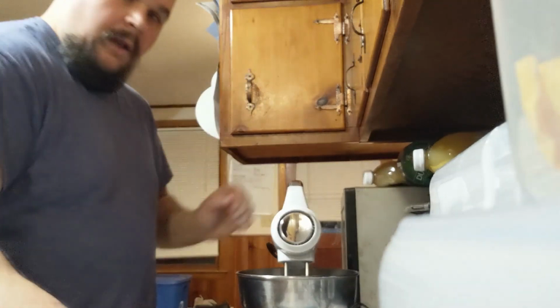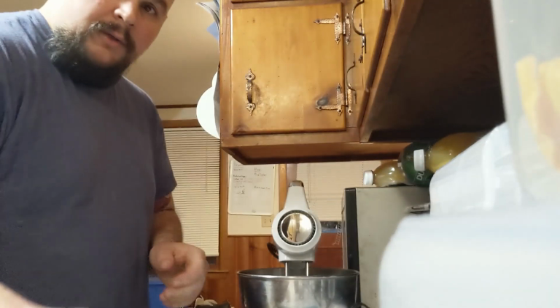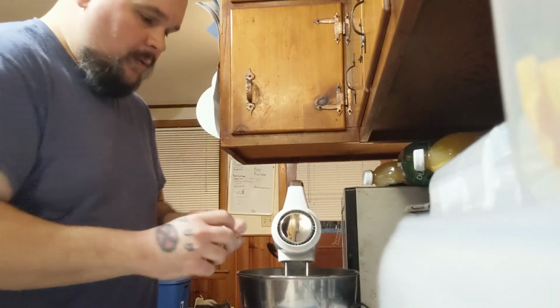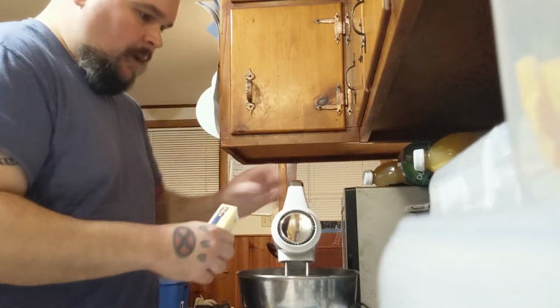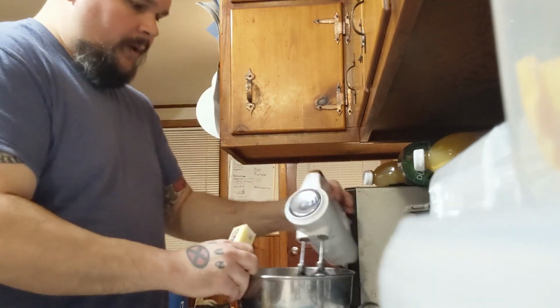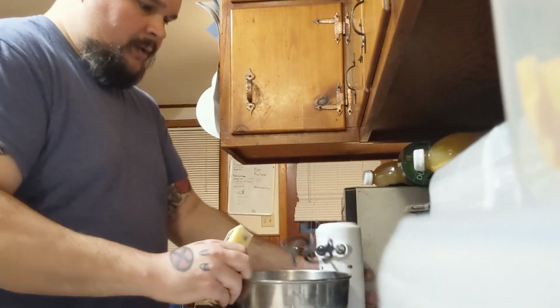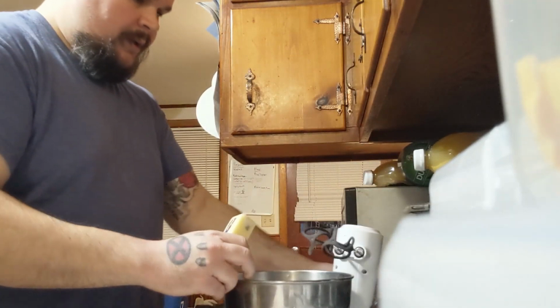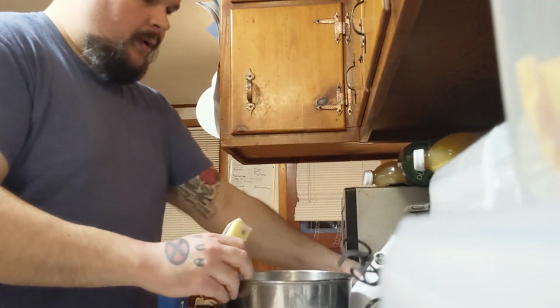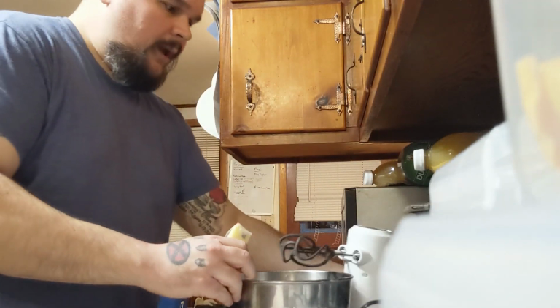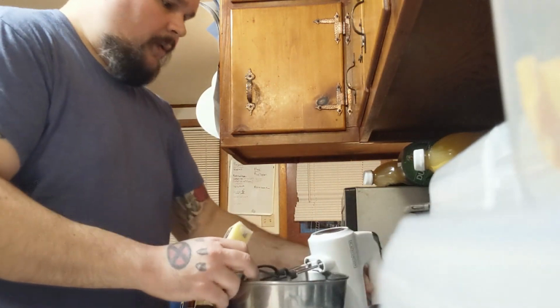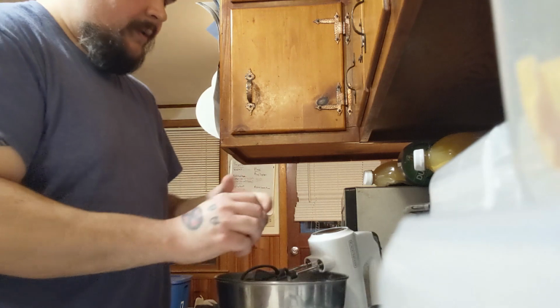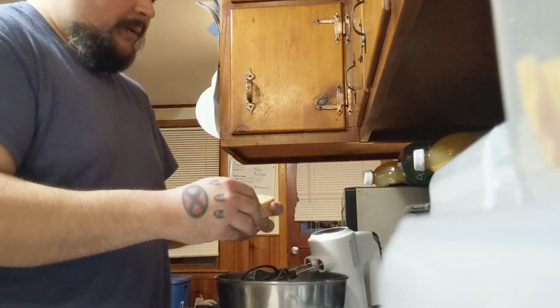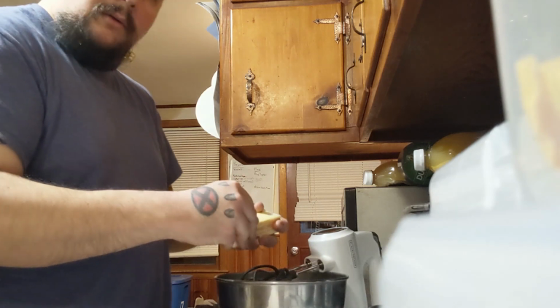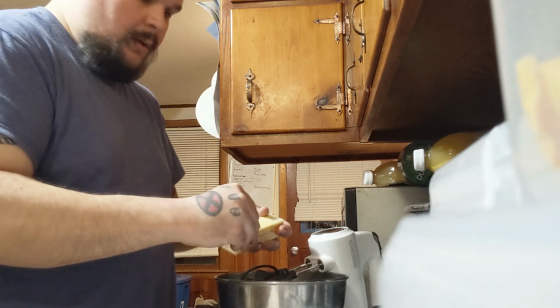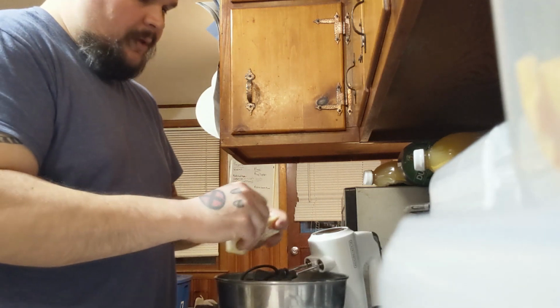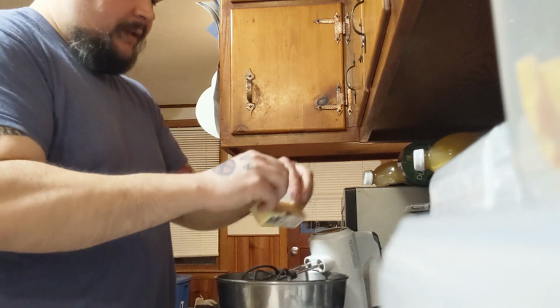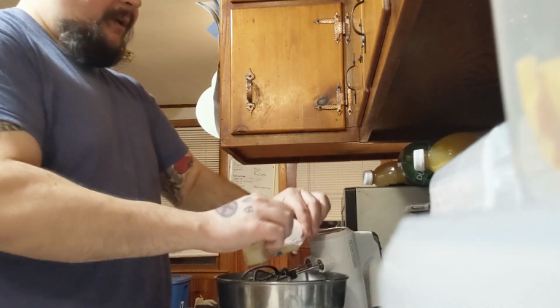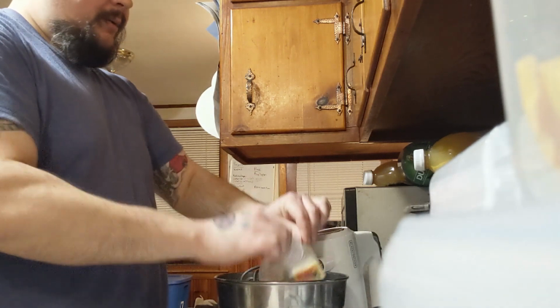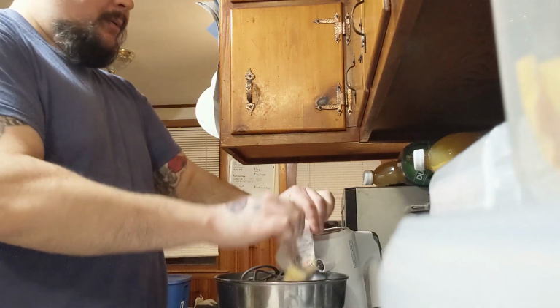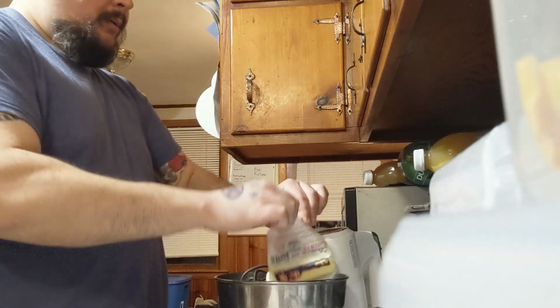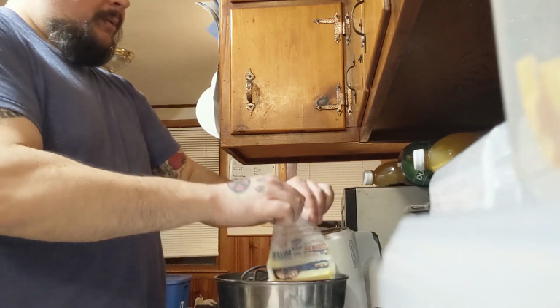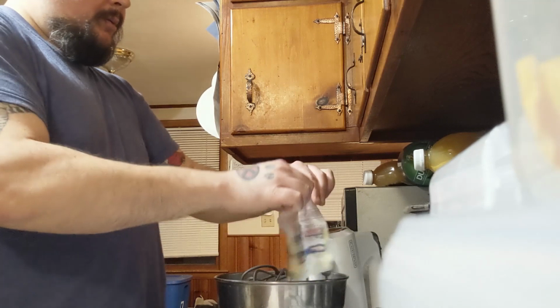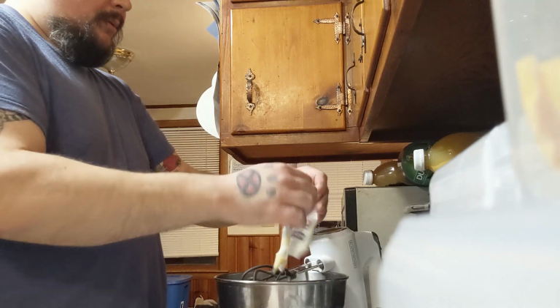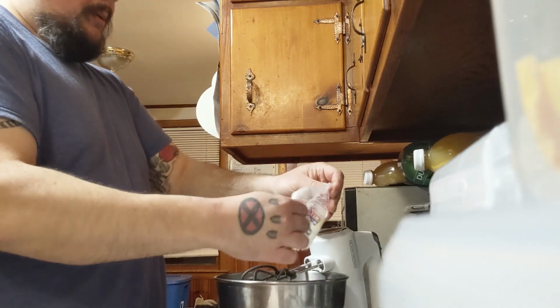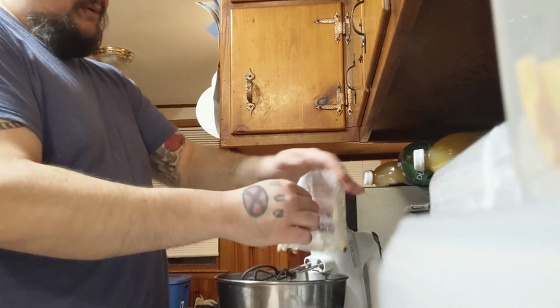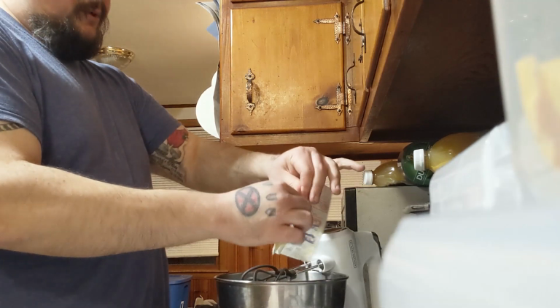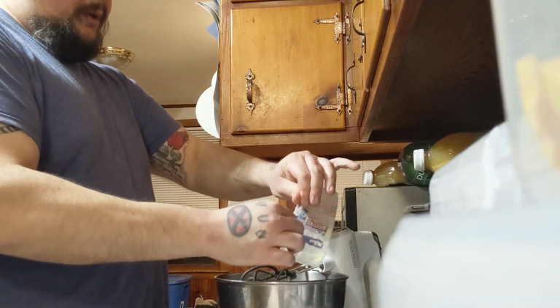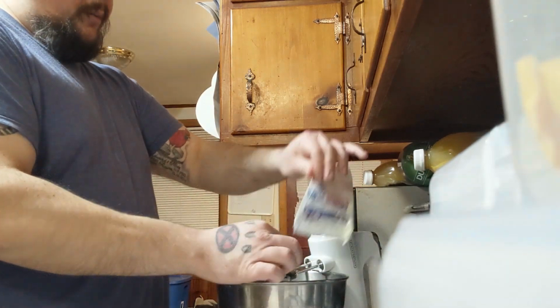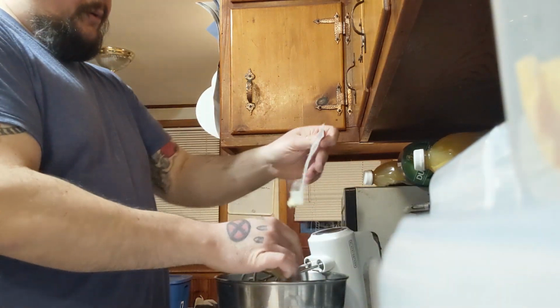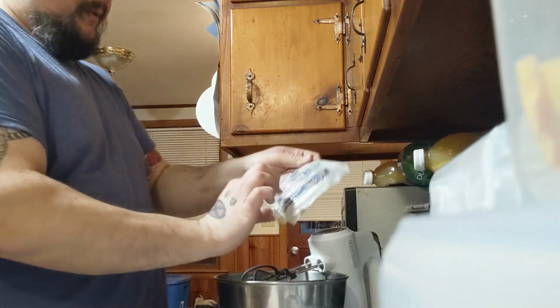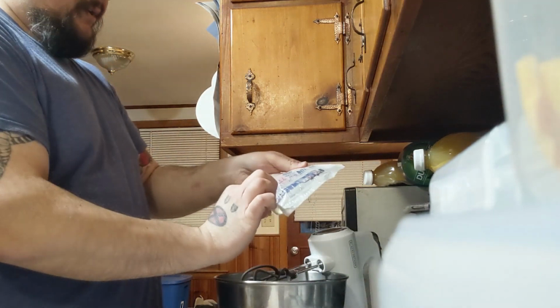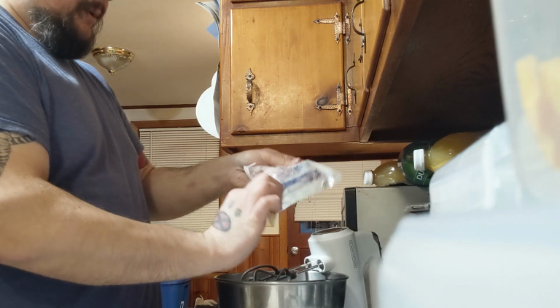Now we're going to cream our butter and sugar together before we add in the other ingredients. You want to make sure that it's evenly mixed. Make sure to get out all the butter — some of it's likely going to stick to the paper.